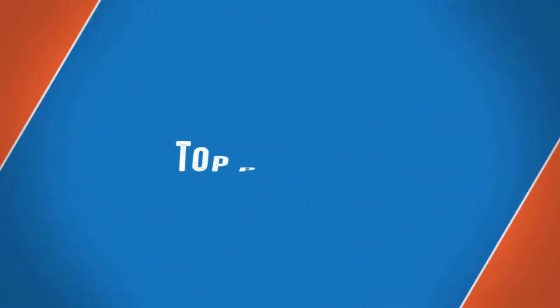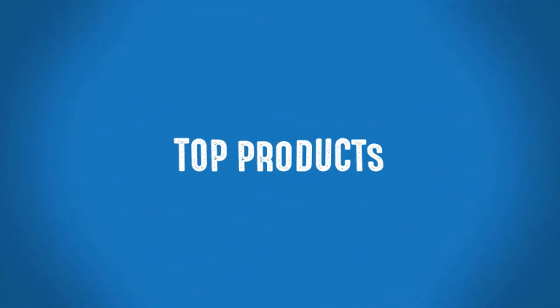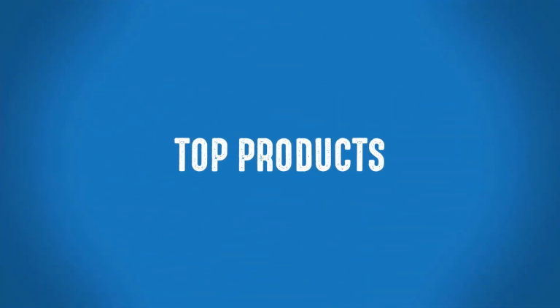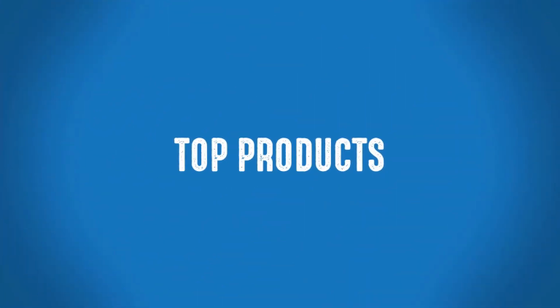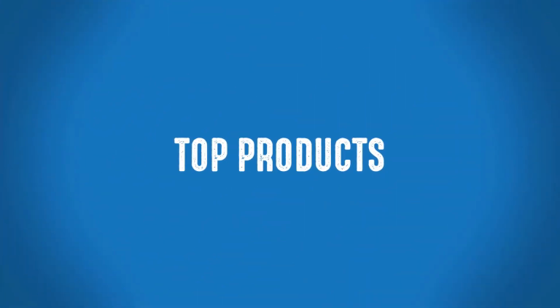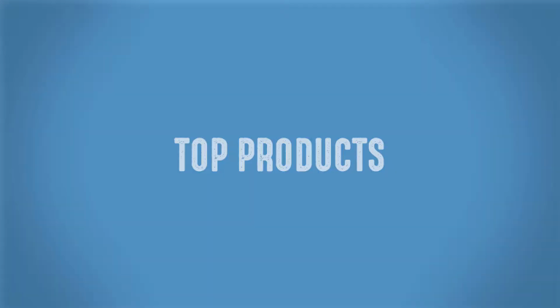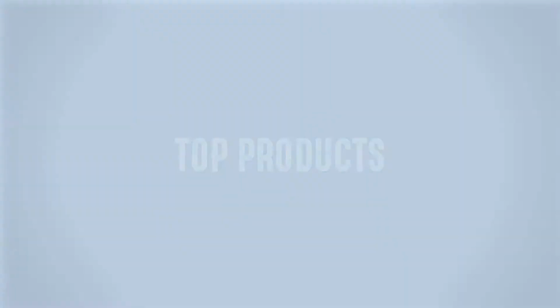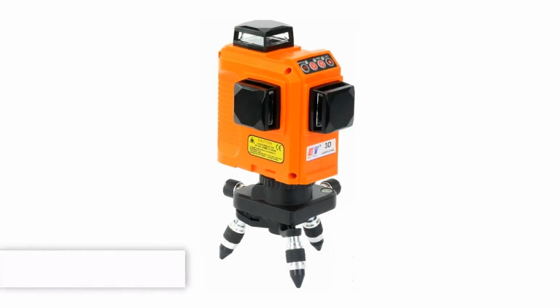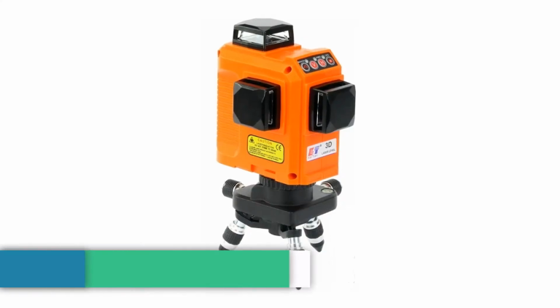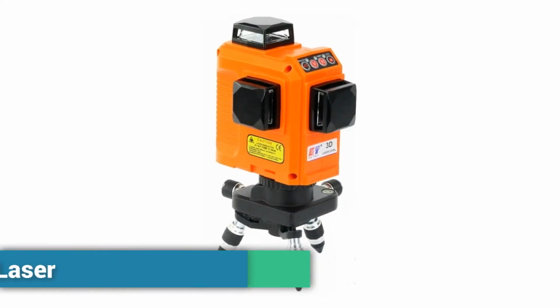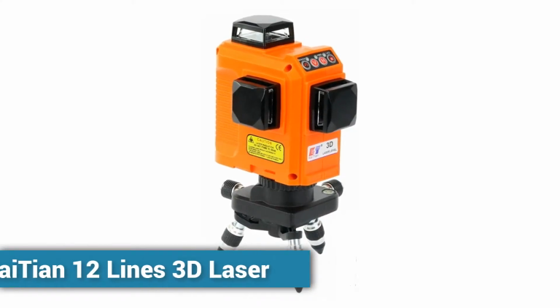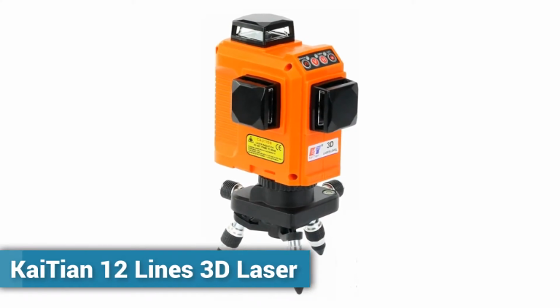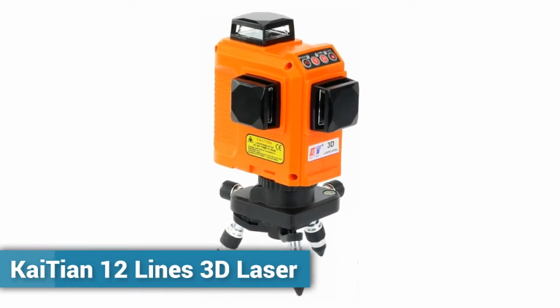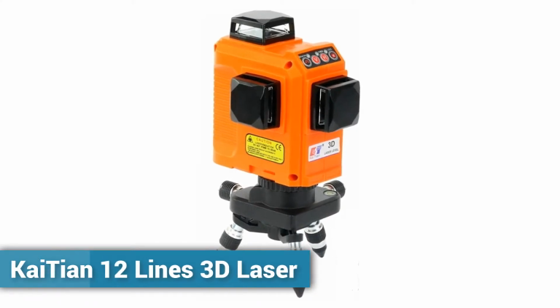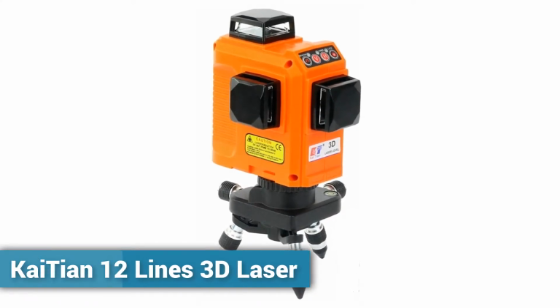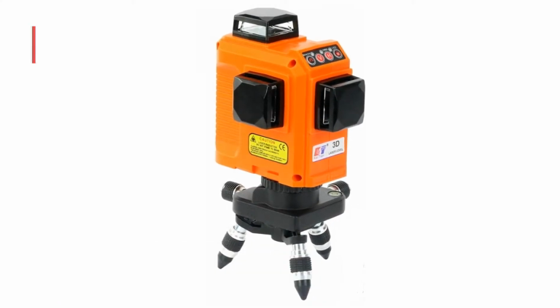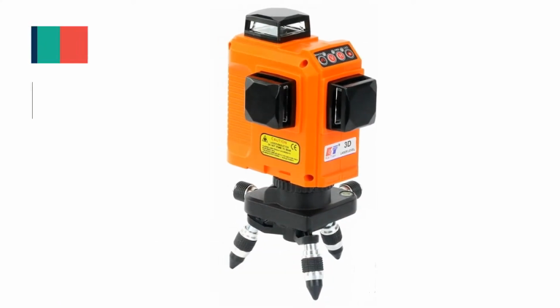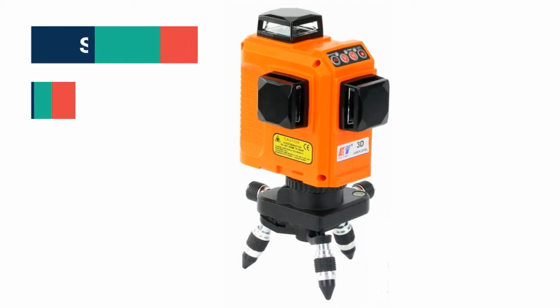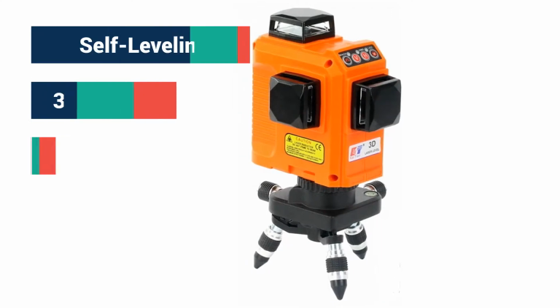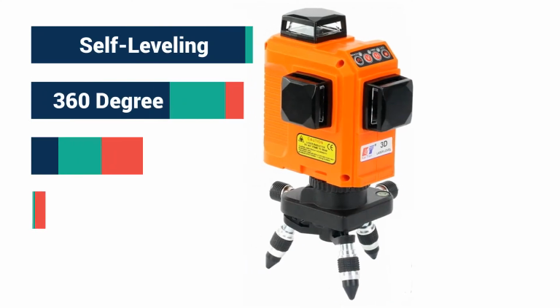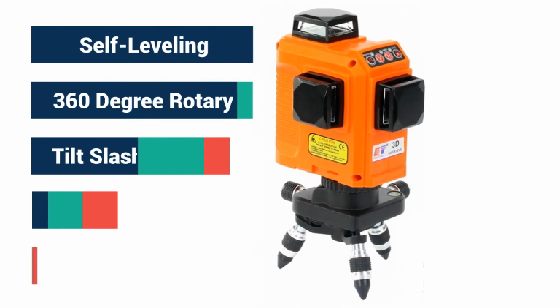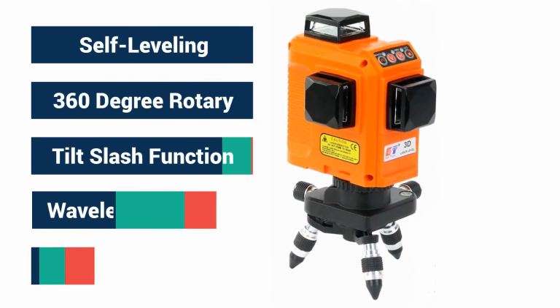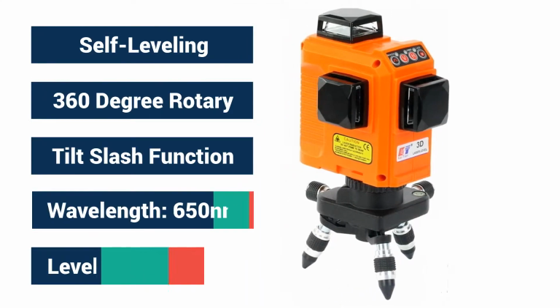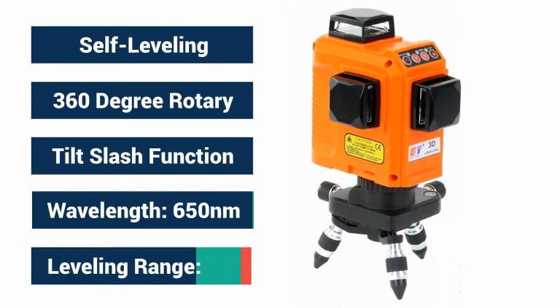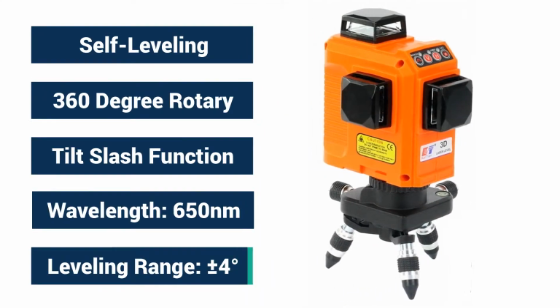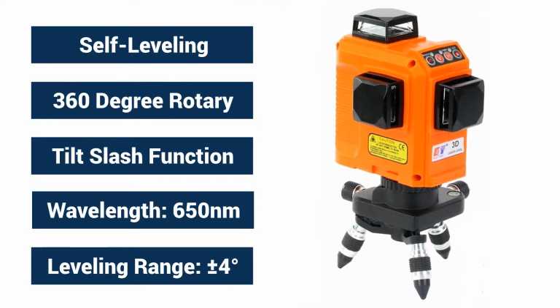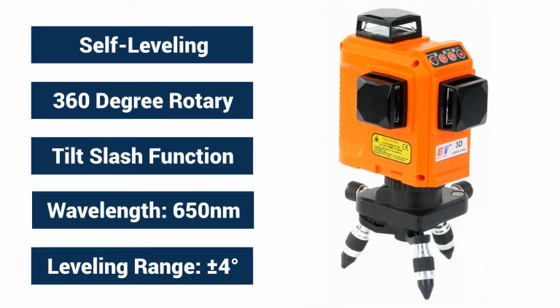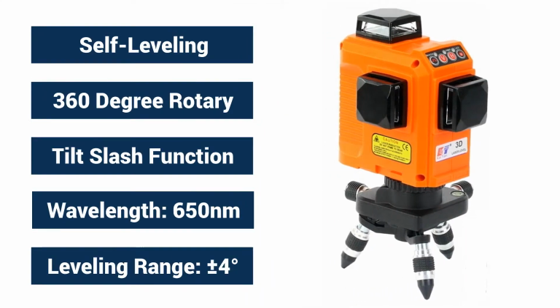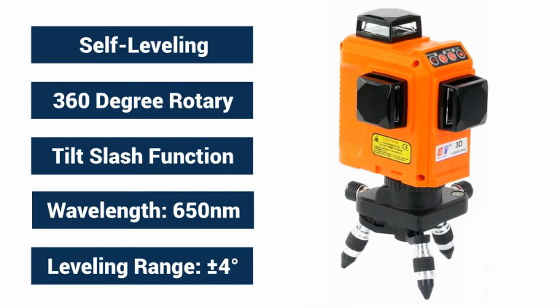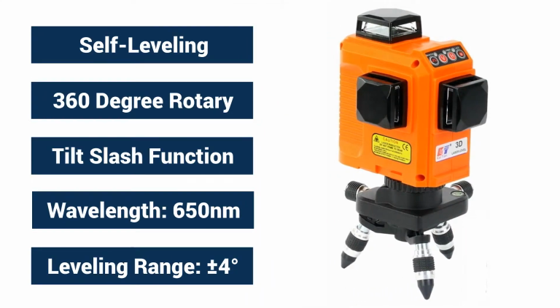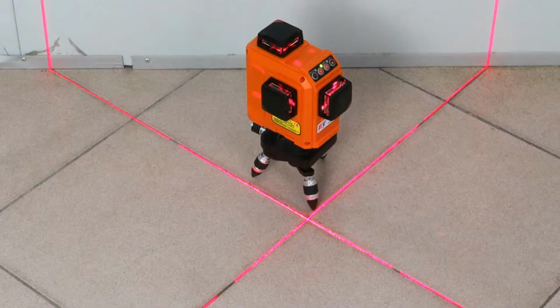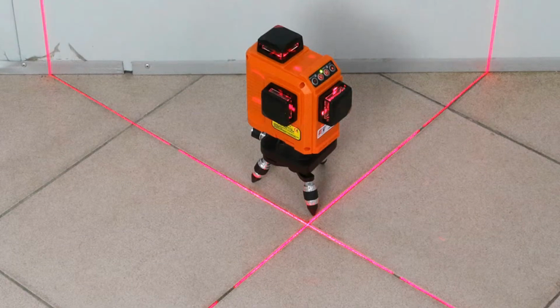Welcome to Top Products. The Kiteon 12 Lines 3D Laser Level has 3 laser windows. Each window can launch 4 laser lines, for a total of 12 laser lines.